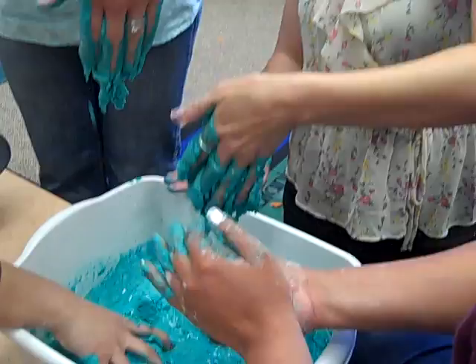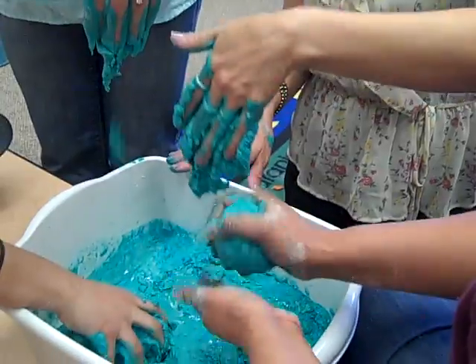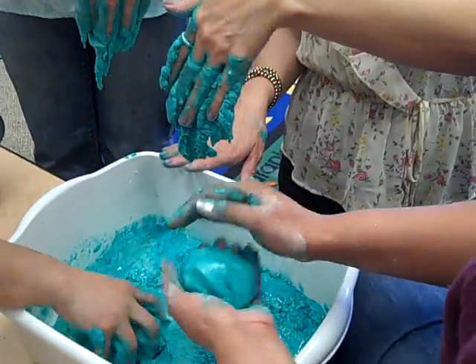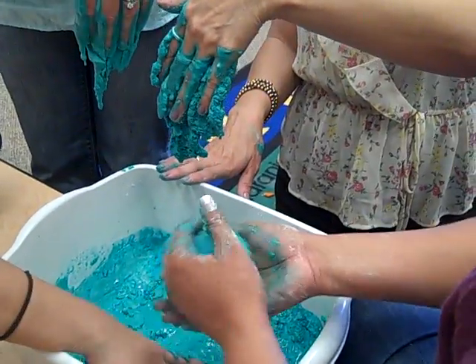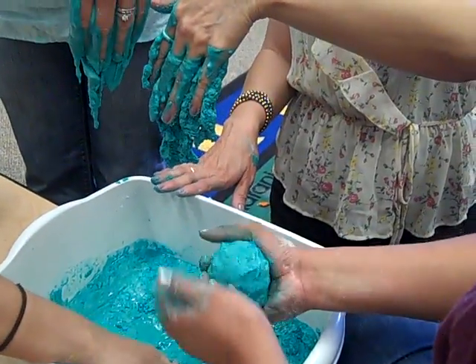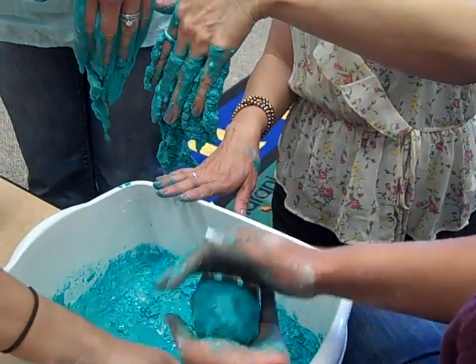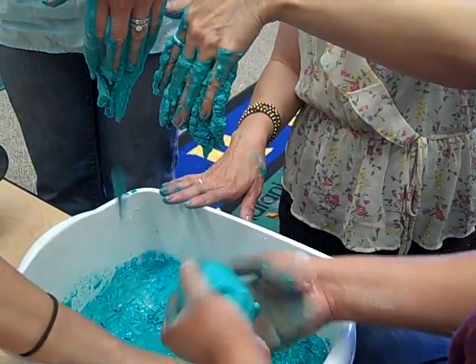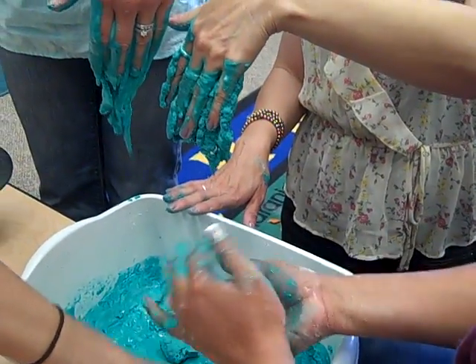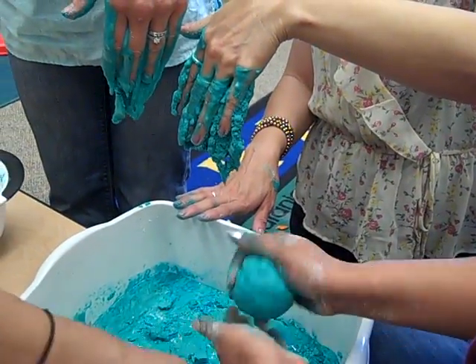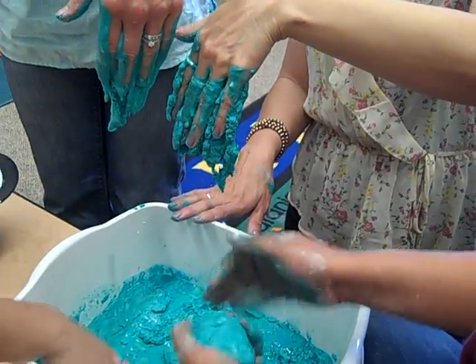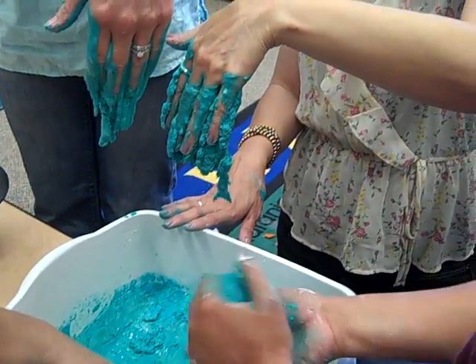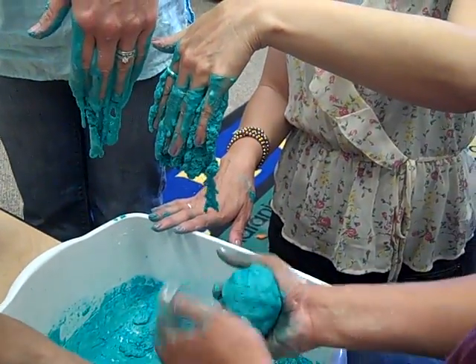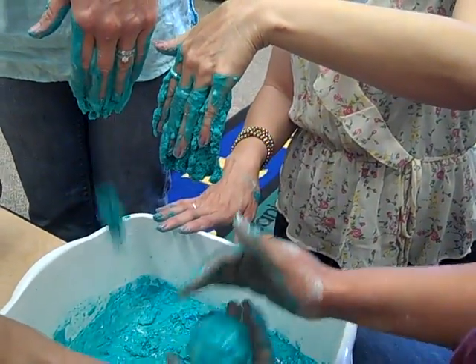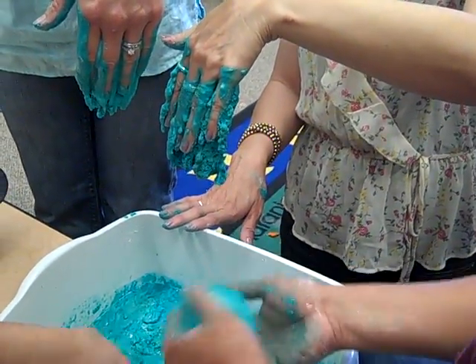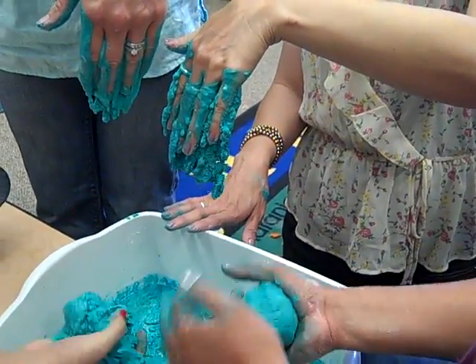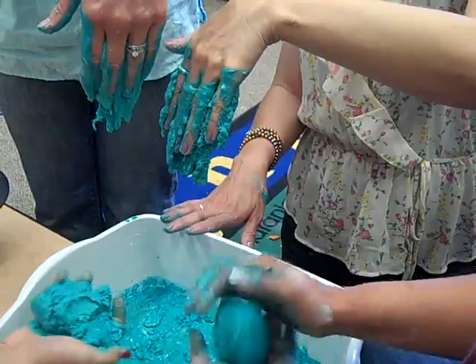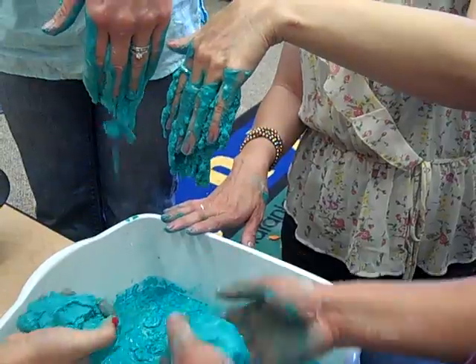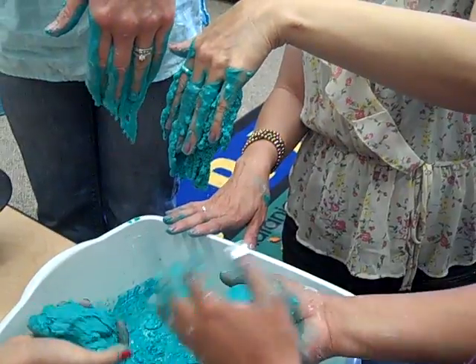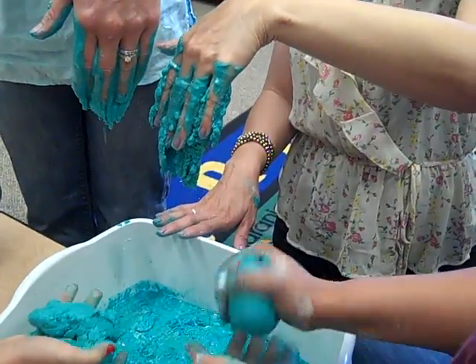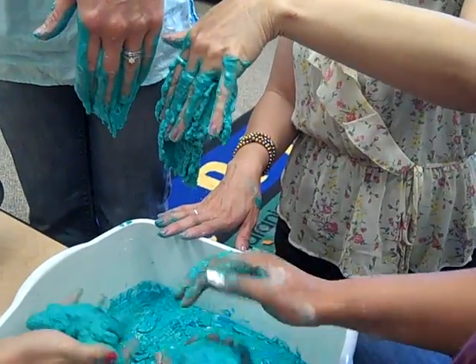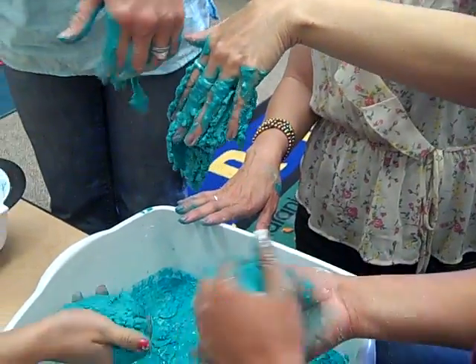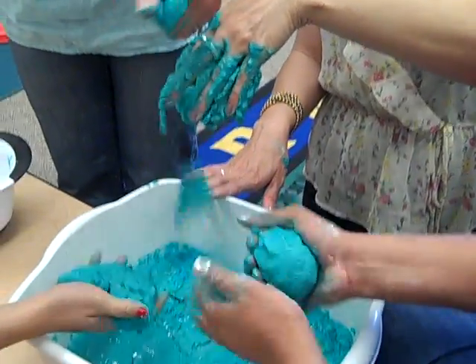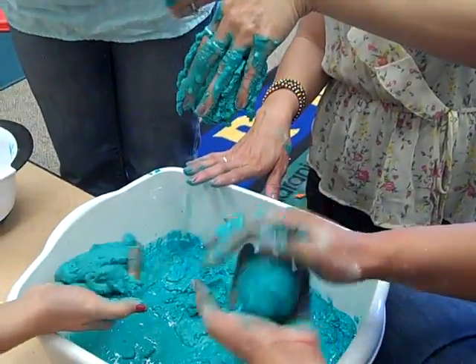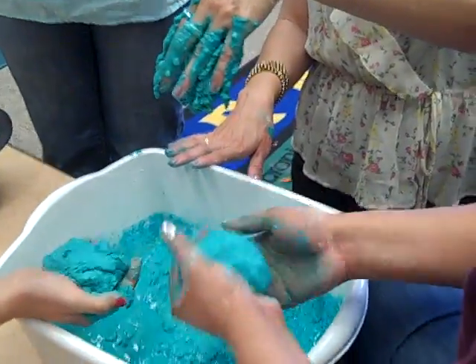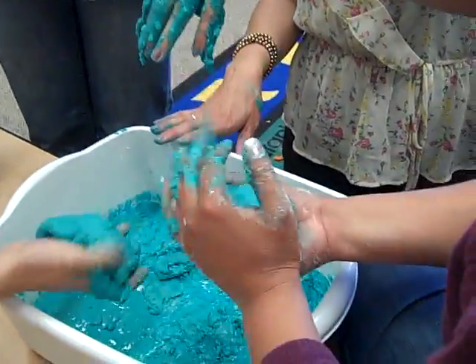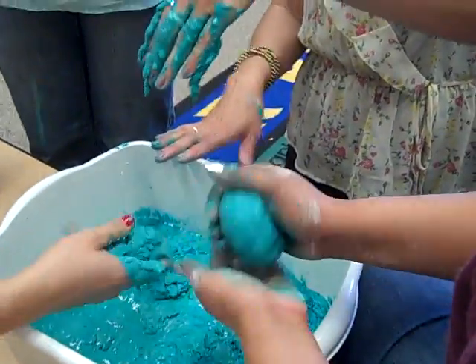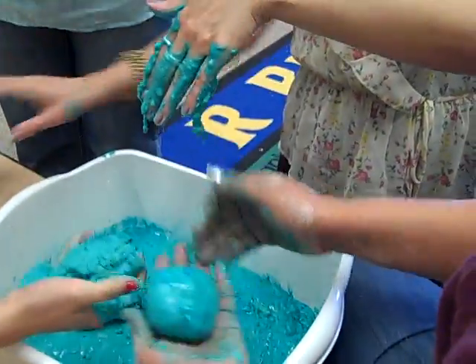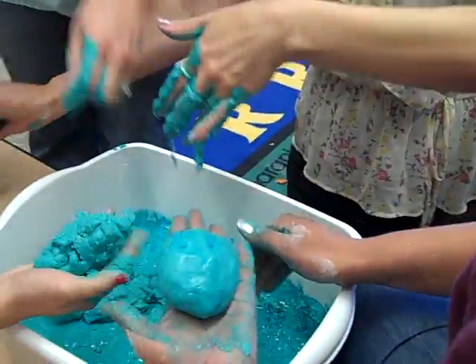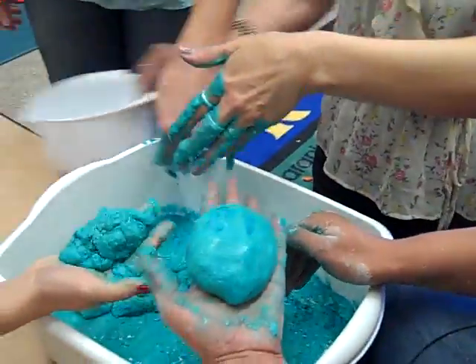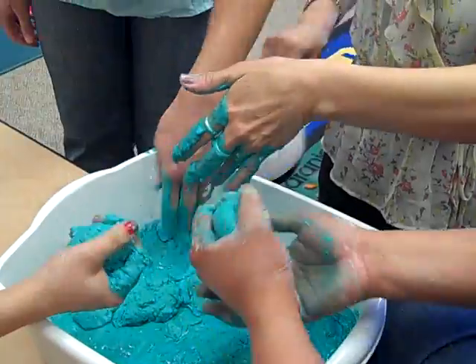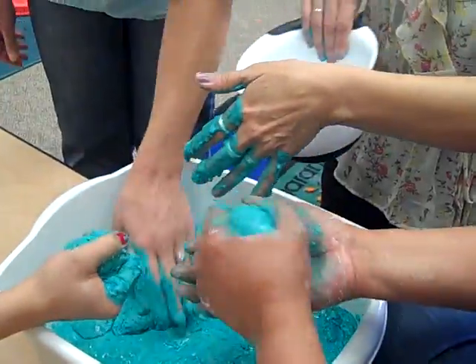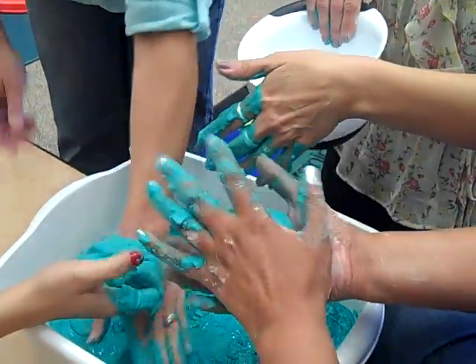I wonder what it would be like with coarse sand. We'll have to try that next week. We have some coarse sand, we do, huh? Yeah. It was too much water, I think.